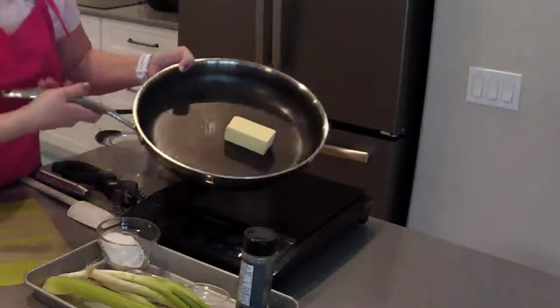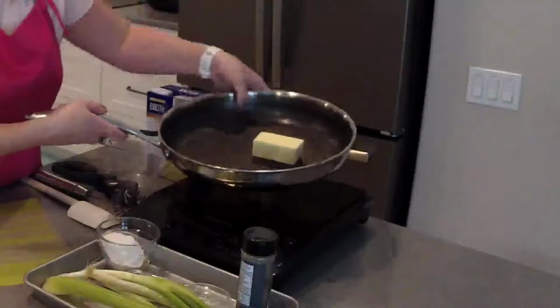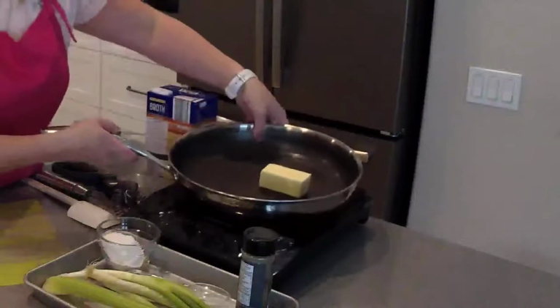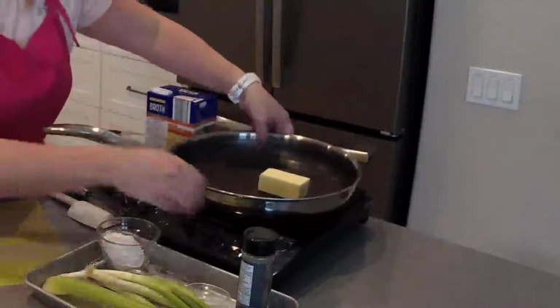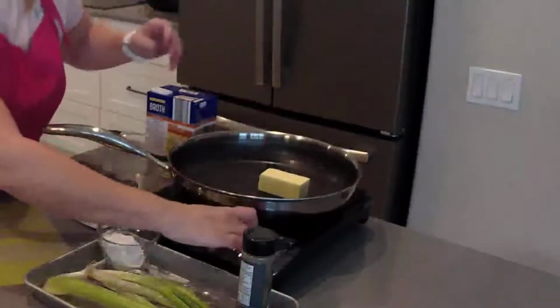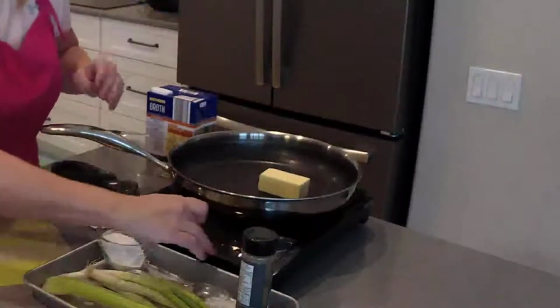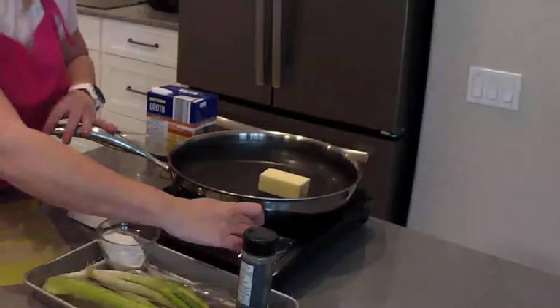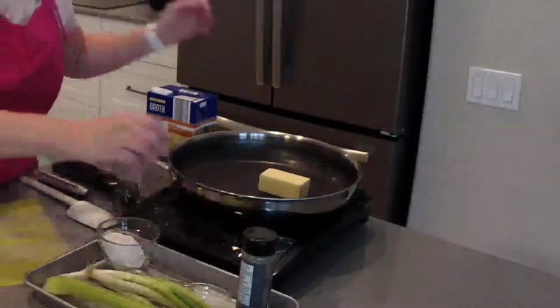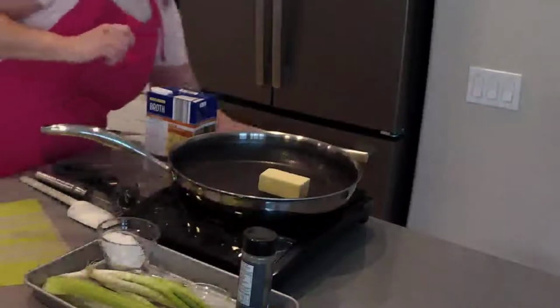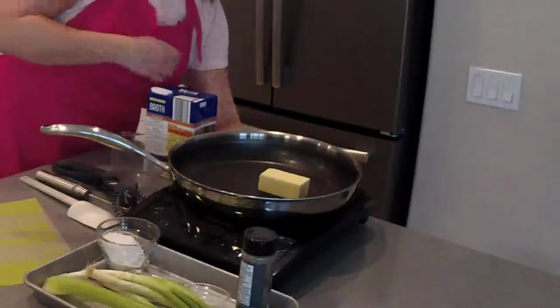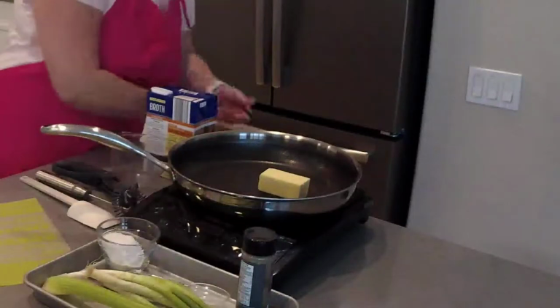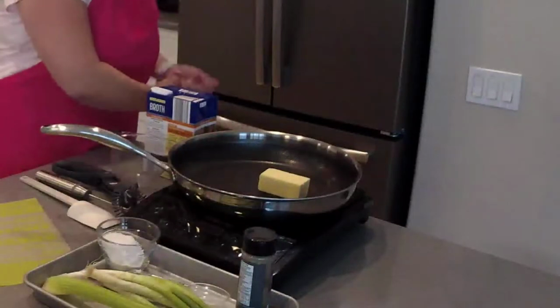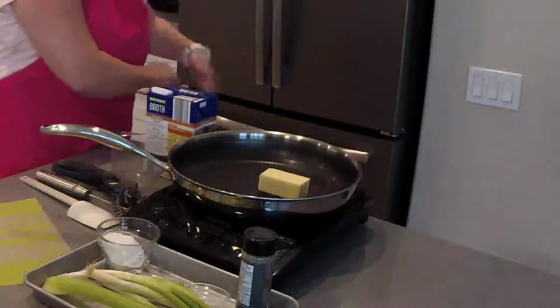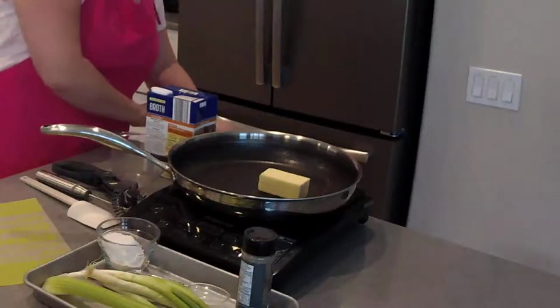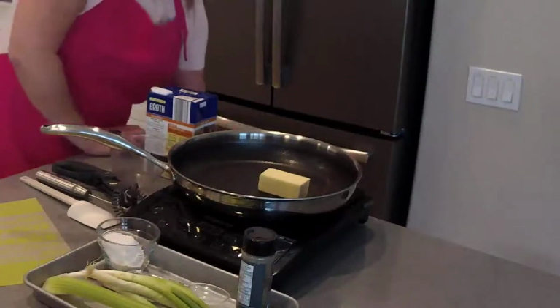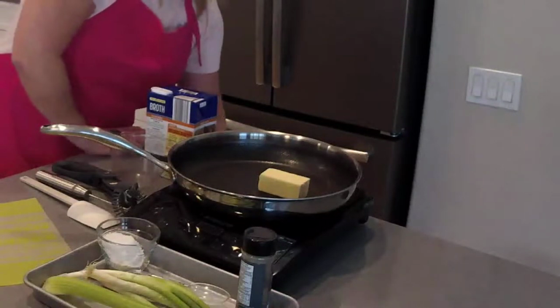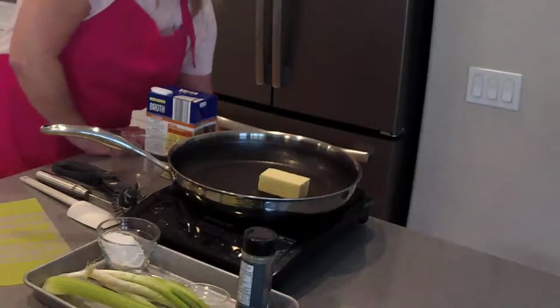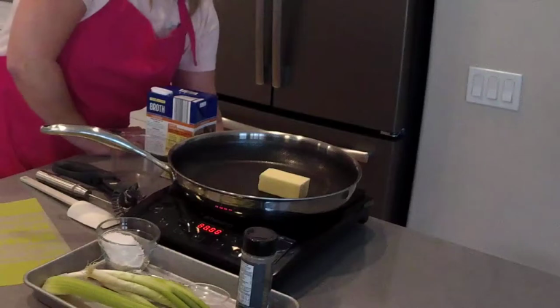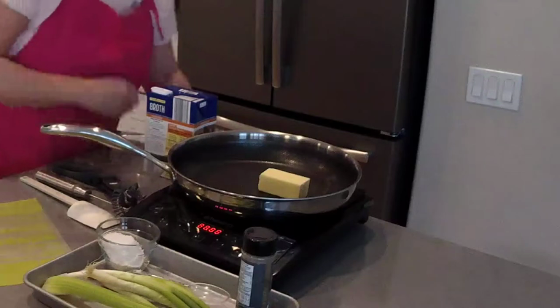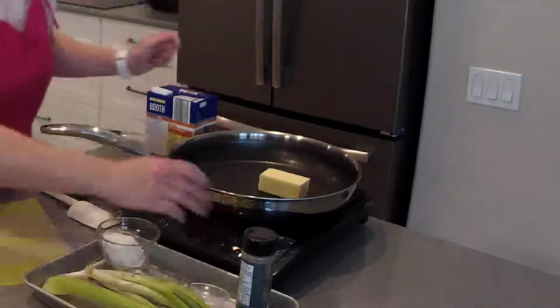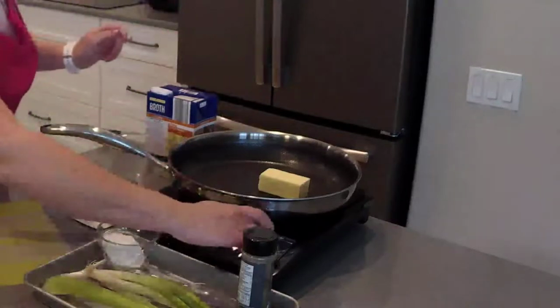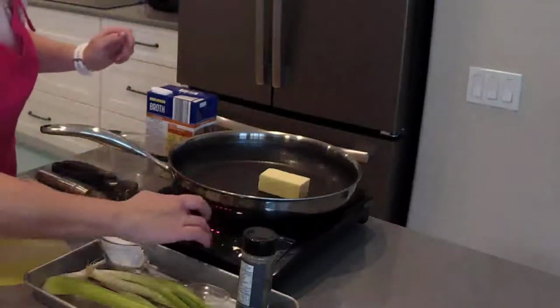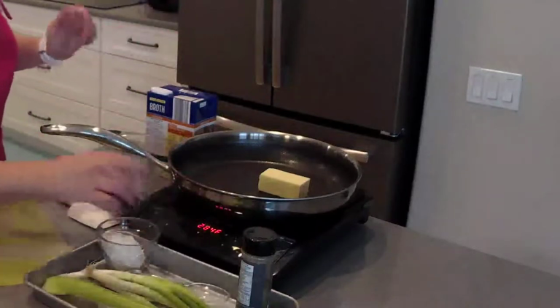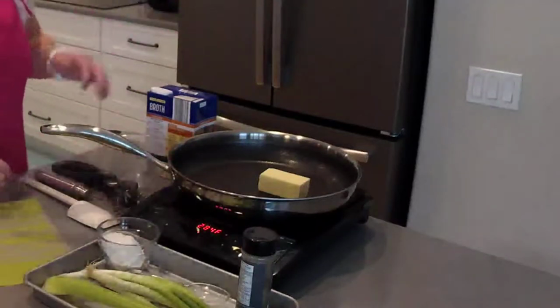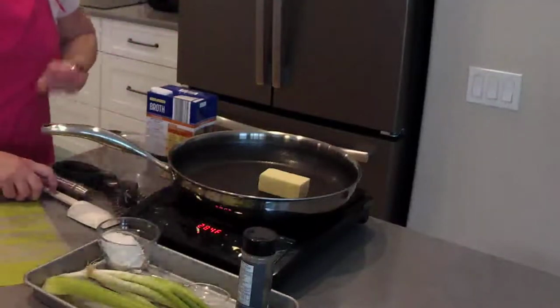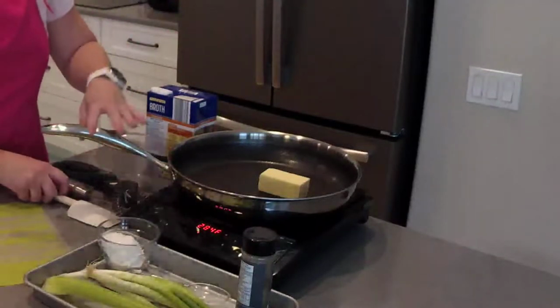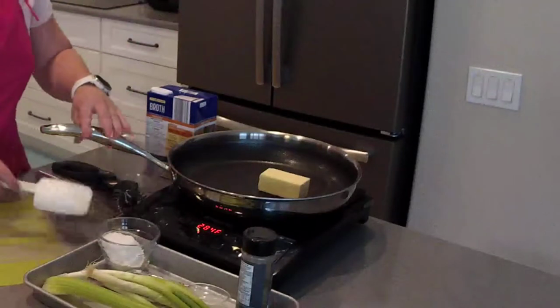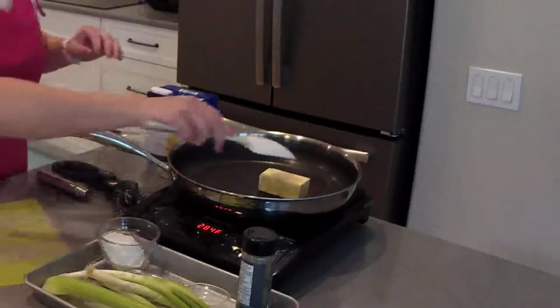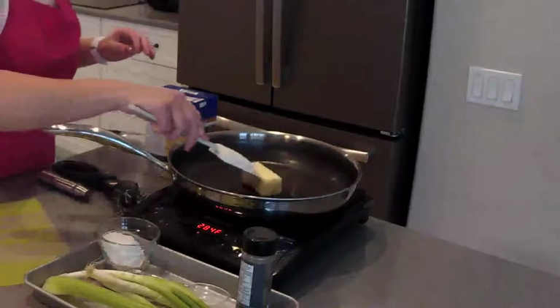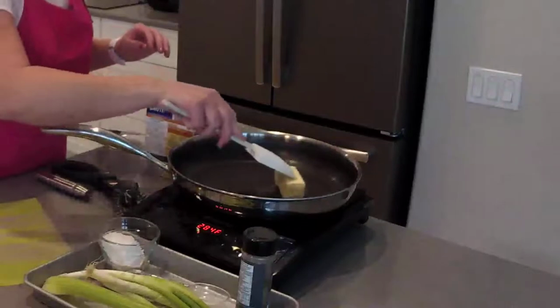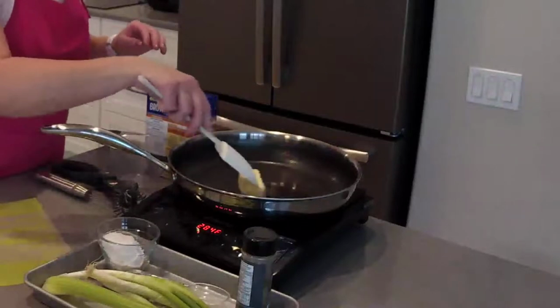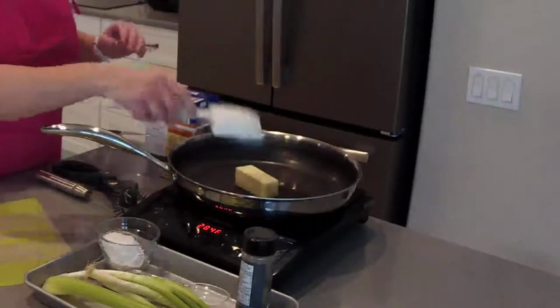I've got five tablespoons of butter in here. I'm going to turn this on — I thought I plugged it in but I did not. That's an important step. I'm going to turn this on and put it on medium just so that the butter can start melting.